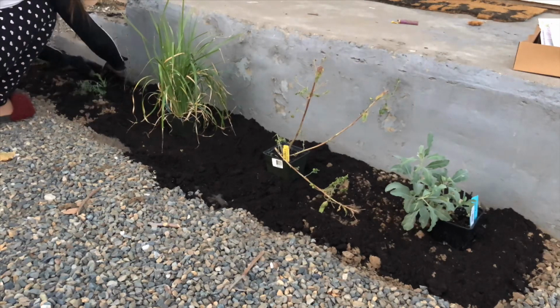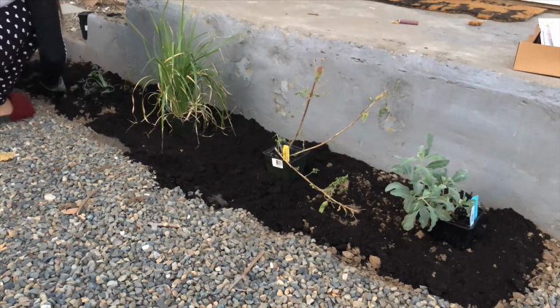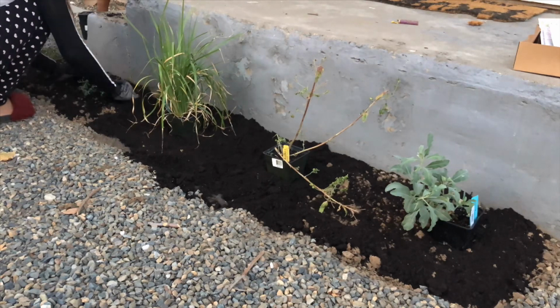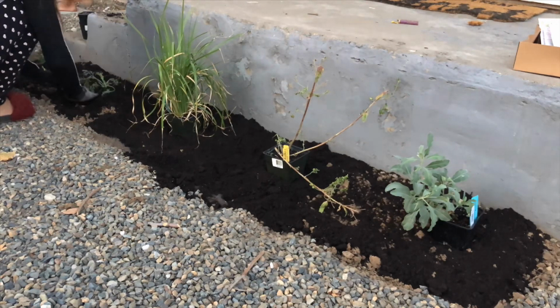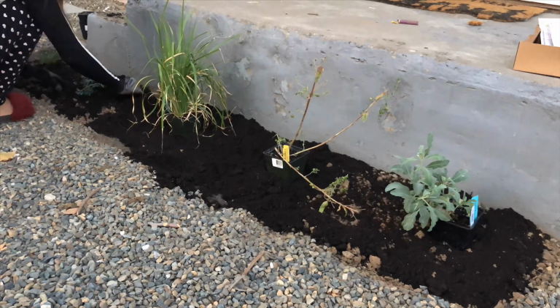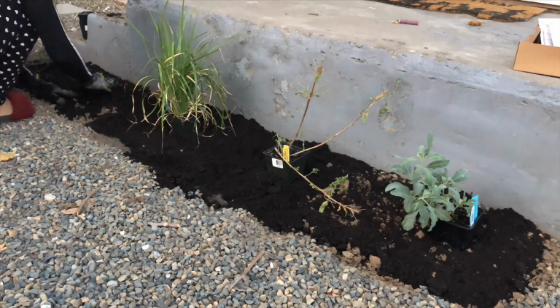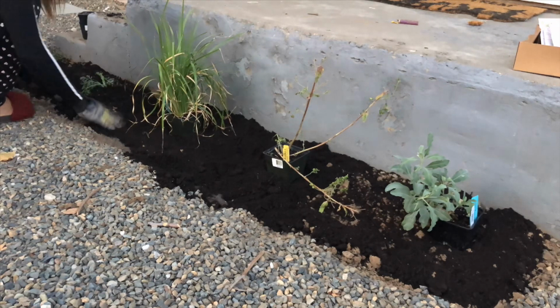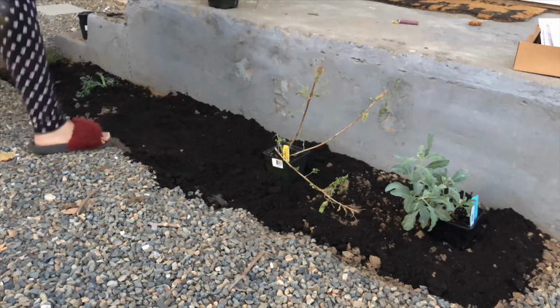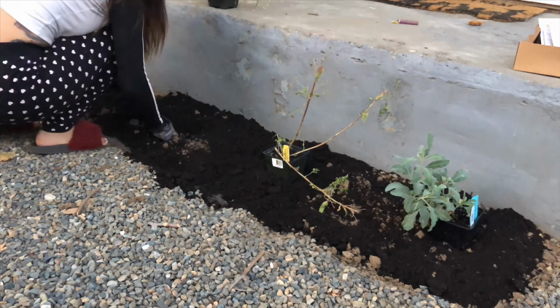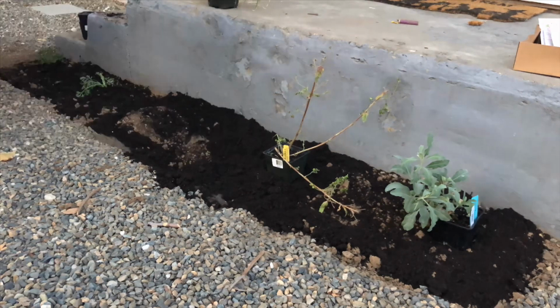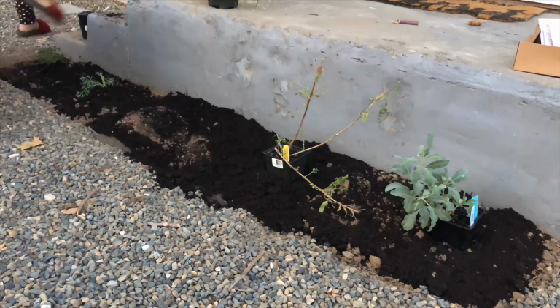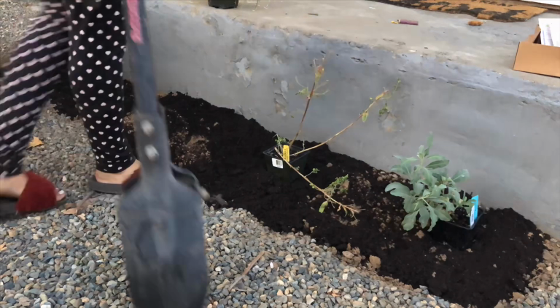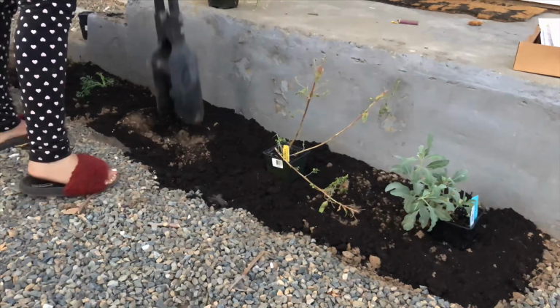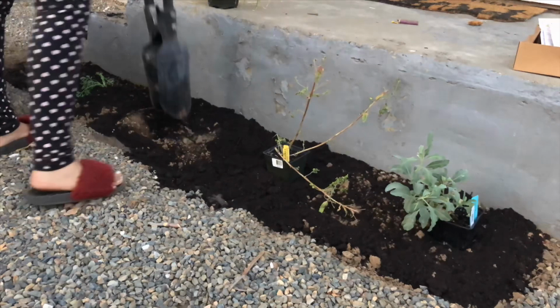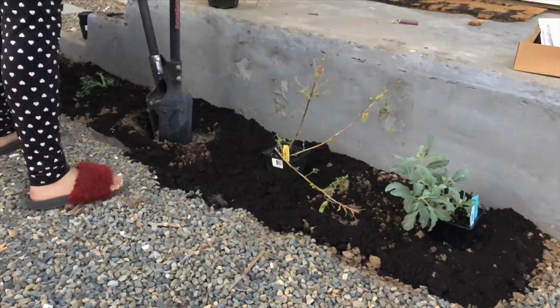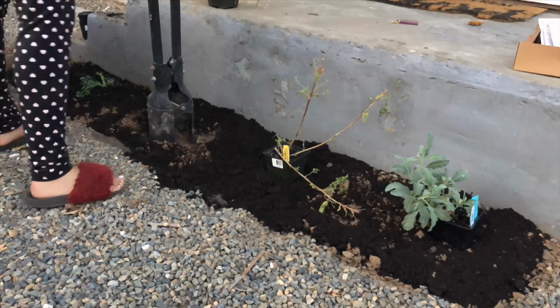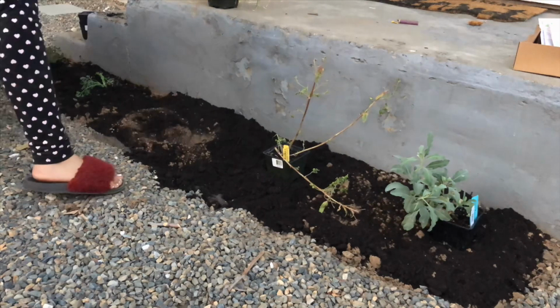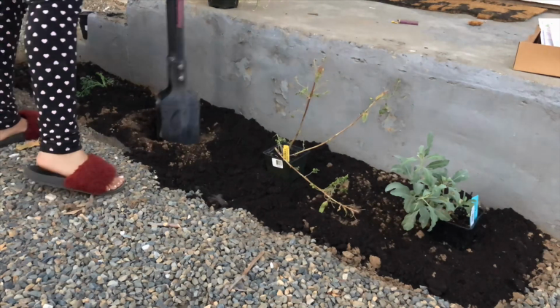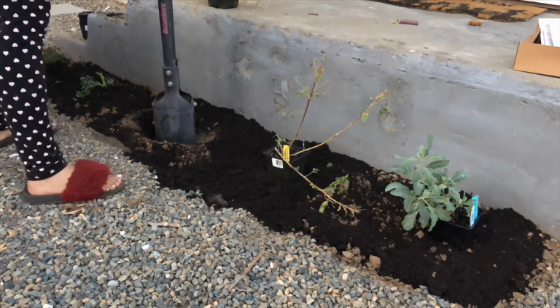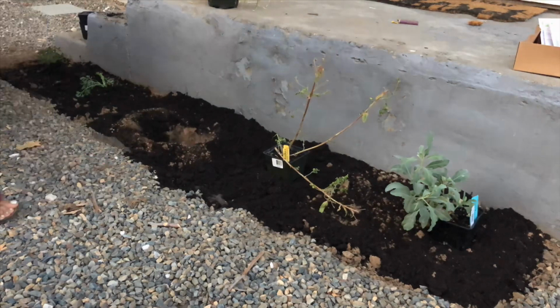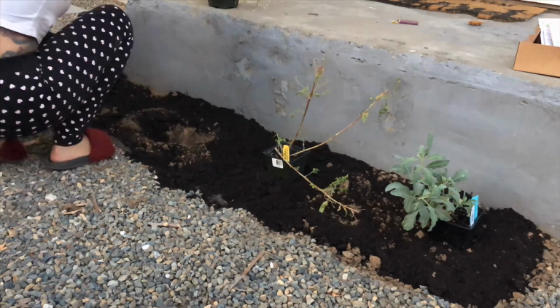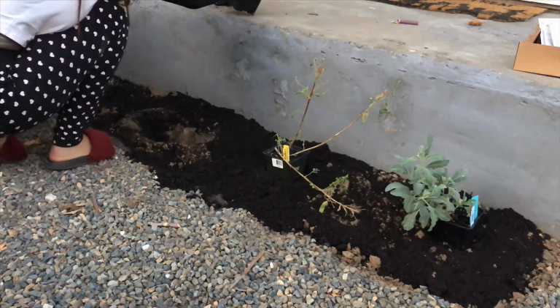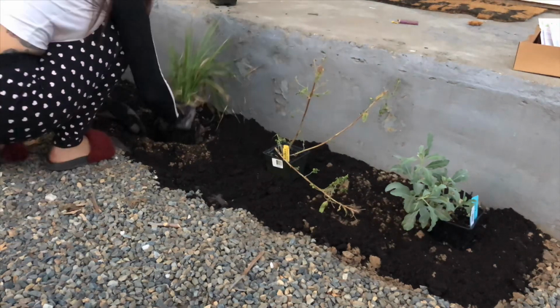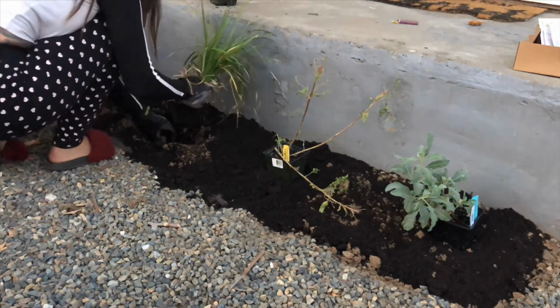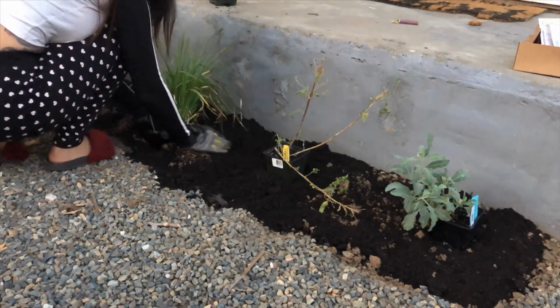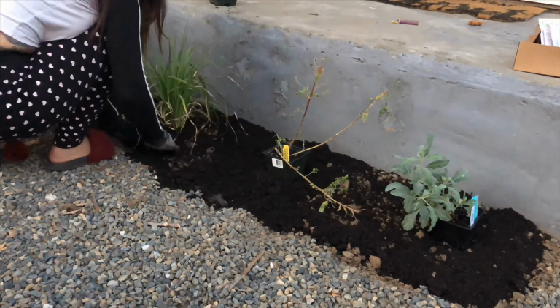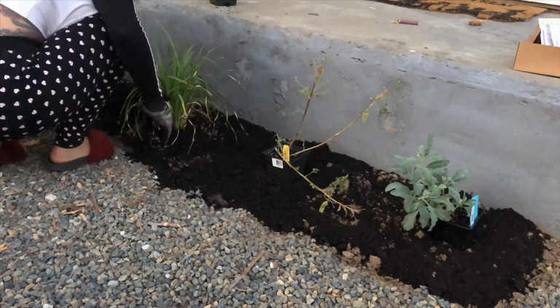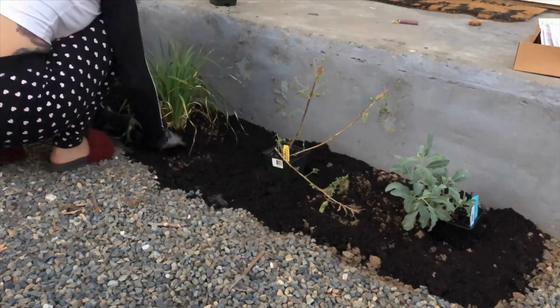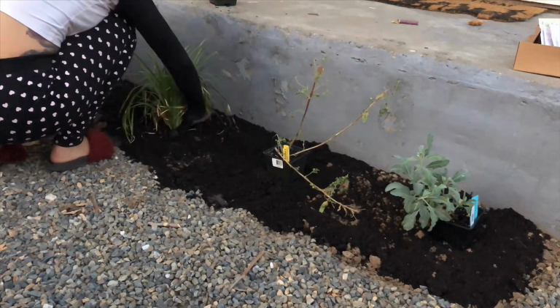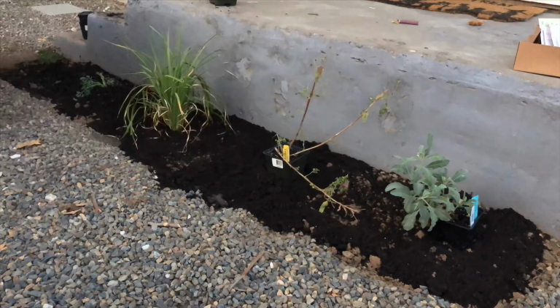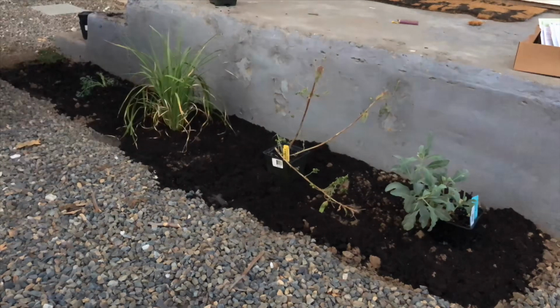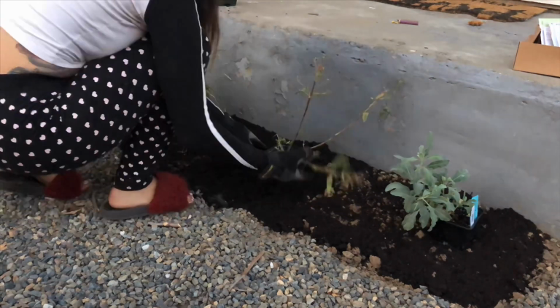The way that I placed them is from shortest to tallest growing, because I have them by the staircase and I want them to be in alignment with the ascension of the stairs.